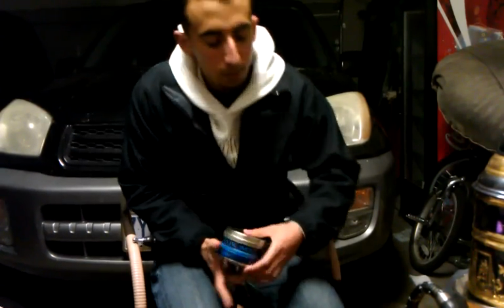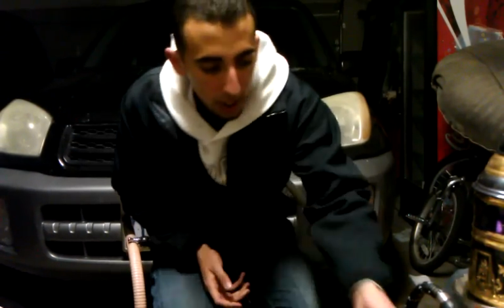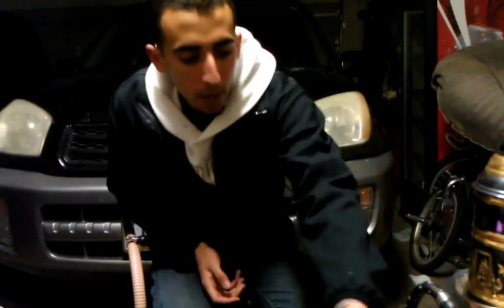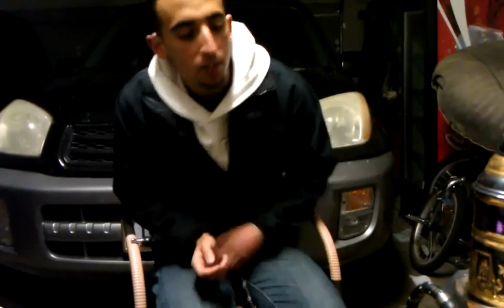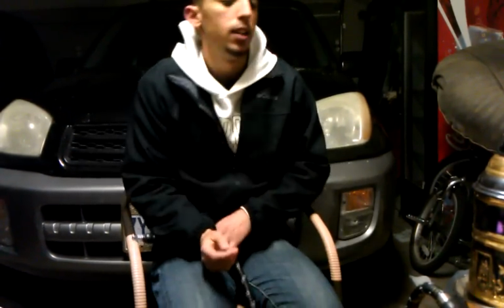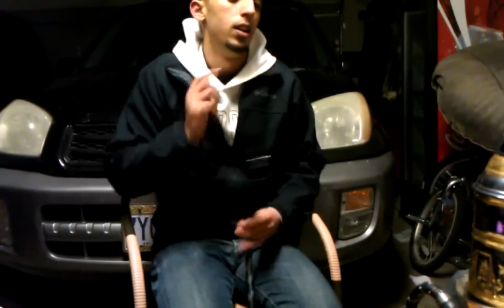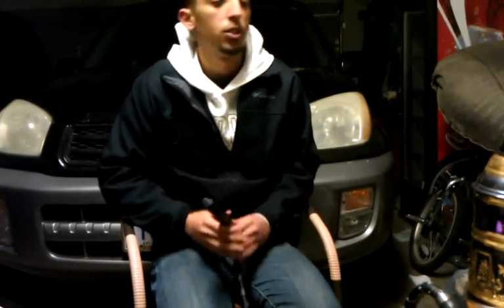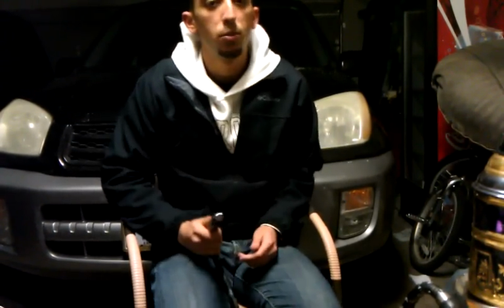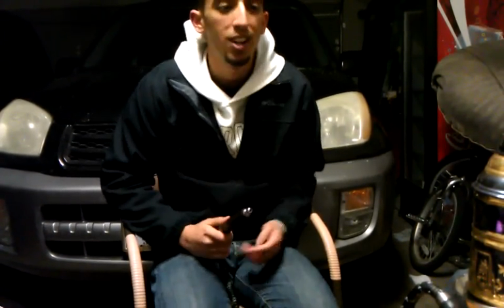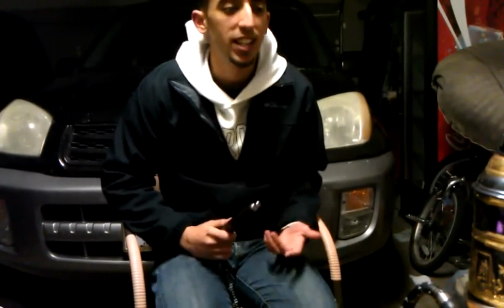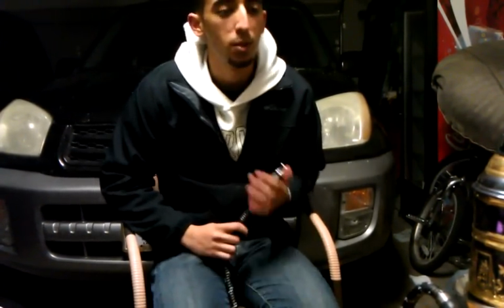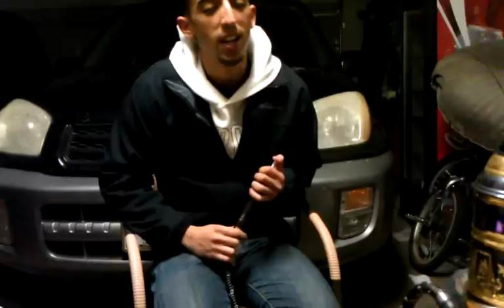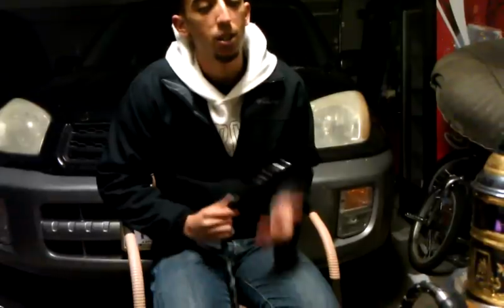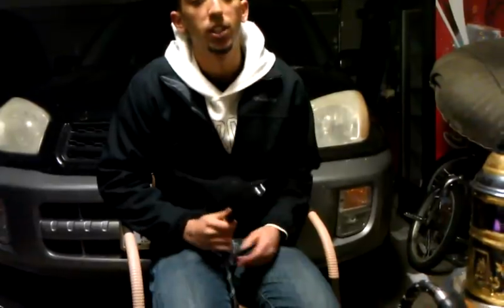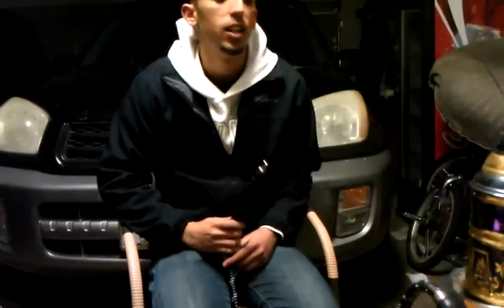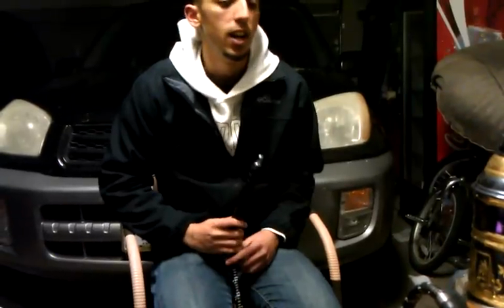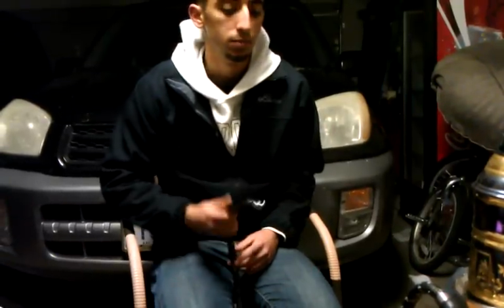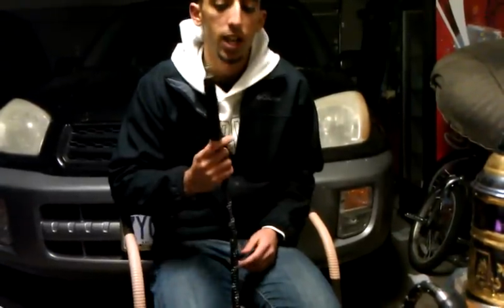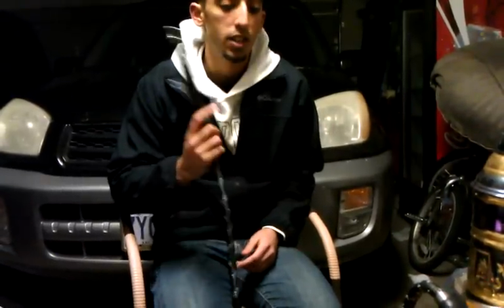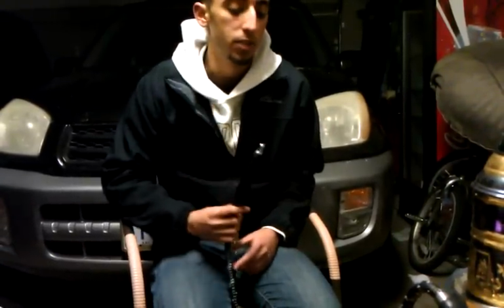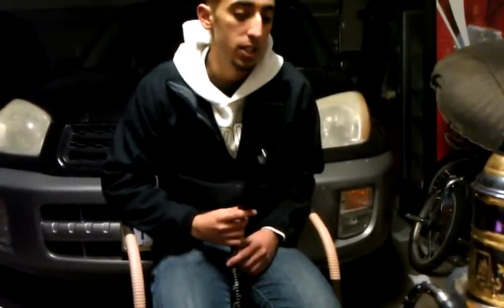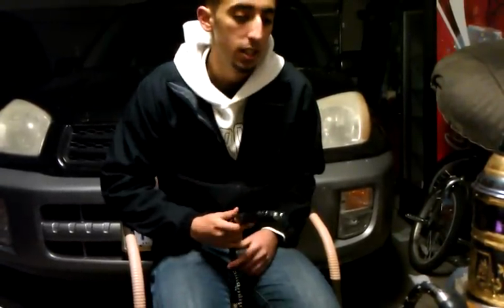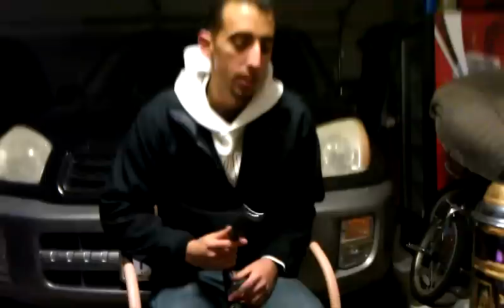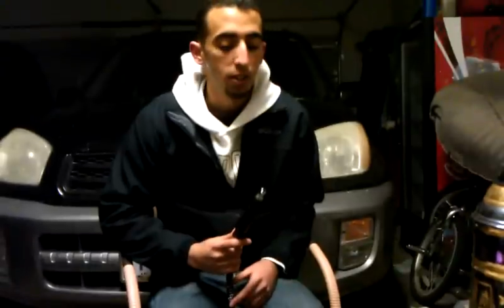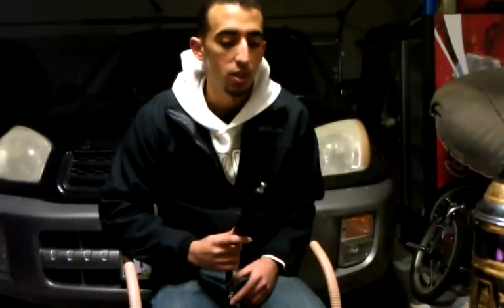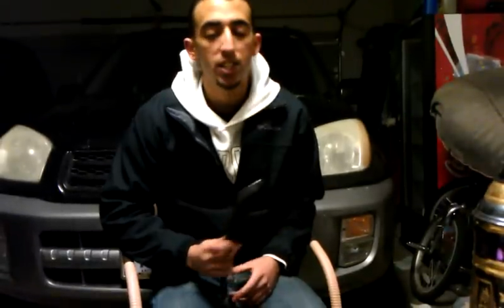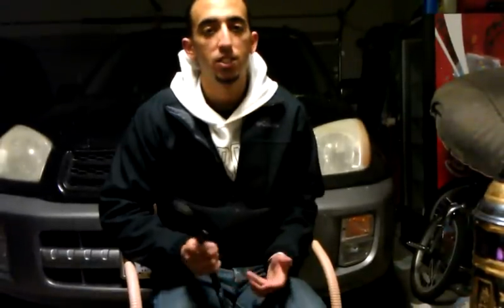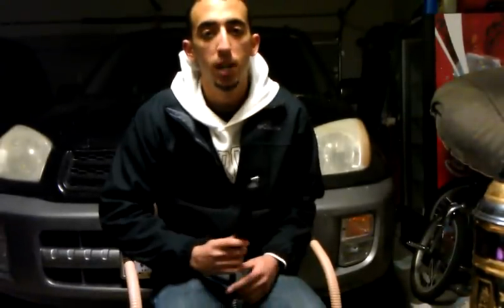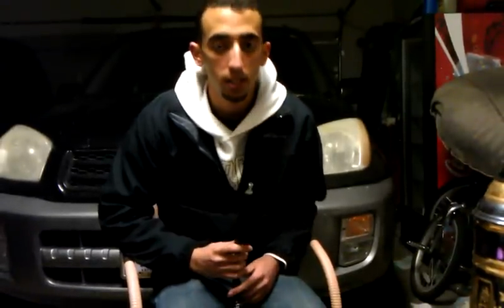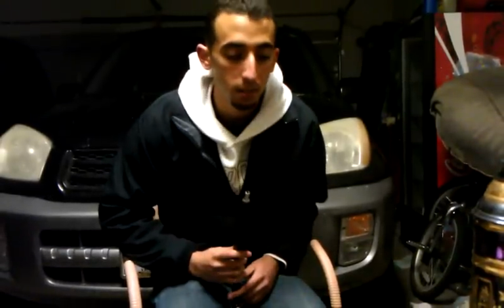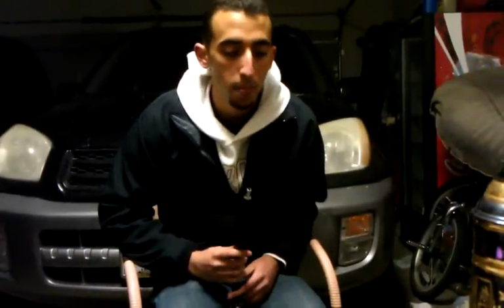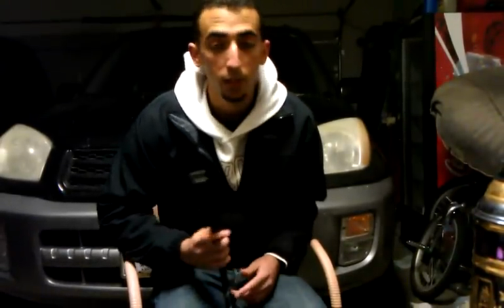I'm smoking out of my Maya QT here. Vortex bowl with three coals — they're dying down, we've been smoking for about an hour, so I threw the wind cover on. And the Maya Friso hose here. Just water in the base. I'm going to show you guys the clouds and give you my opinion of the flavor.